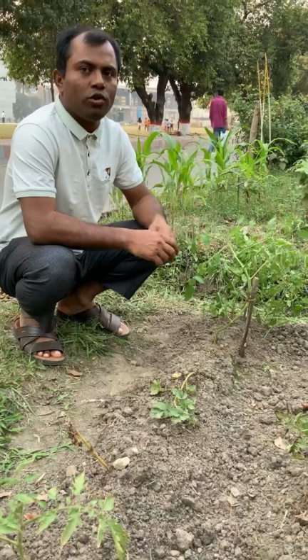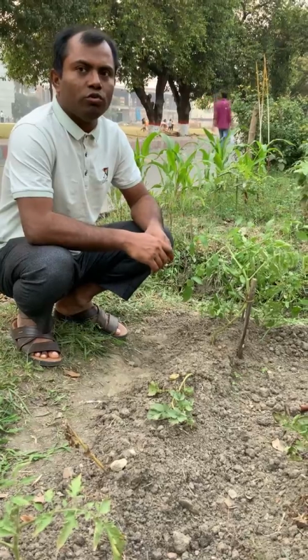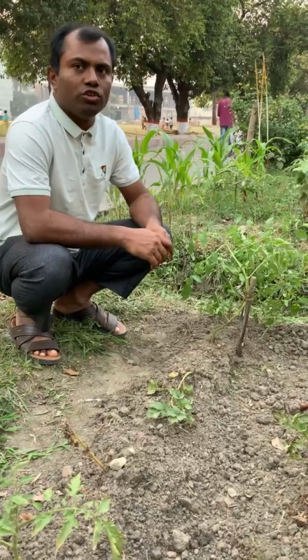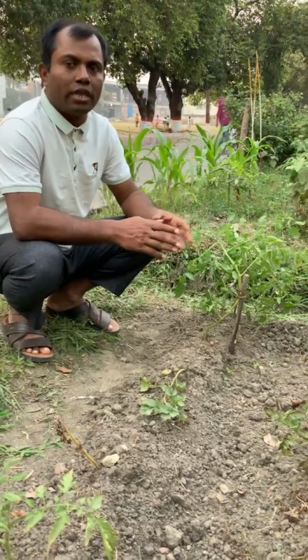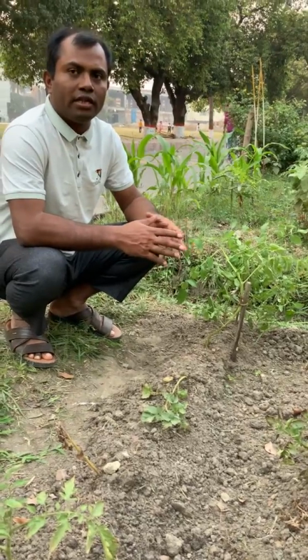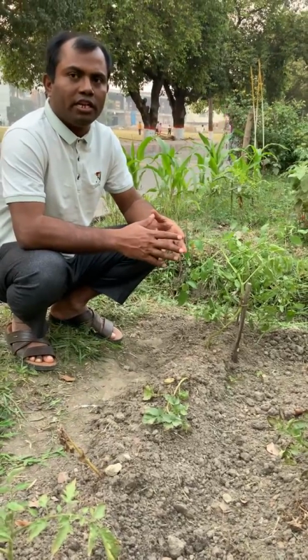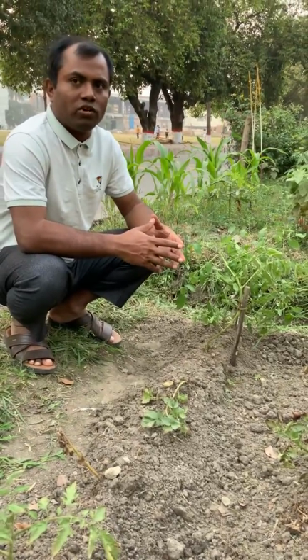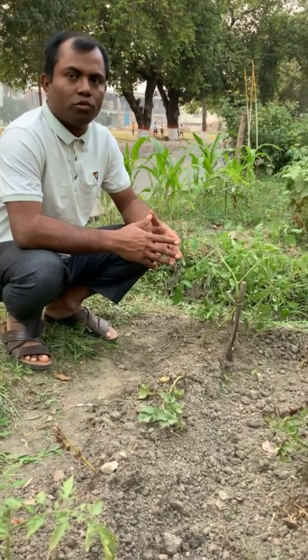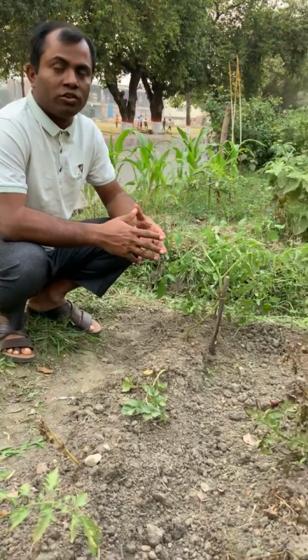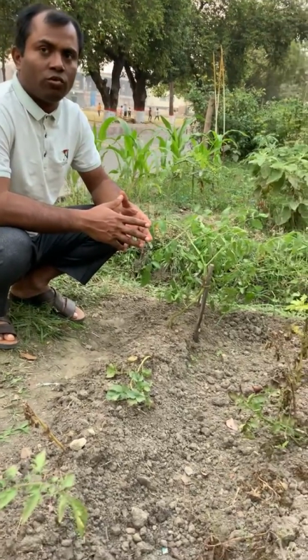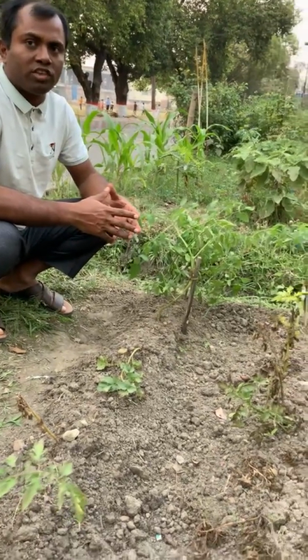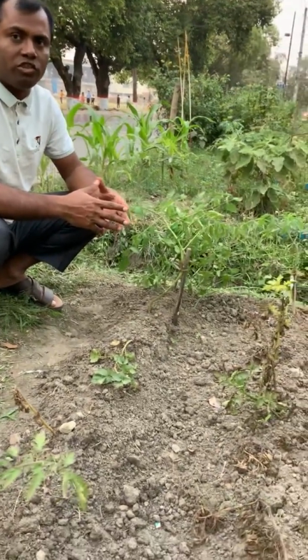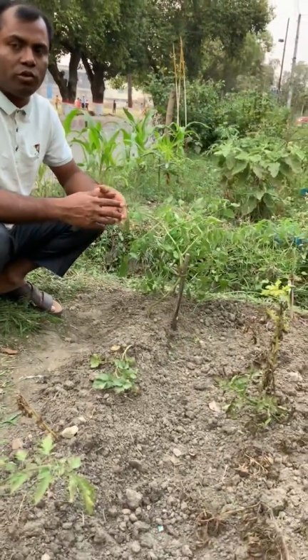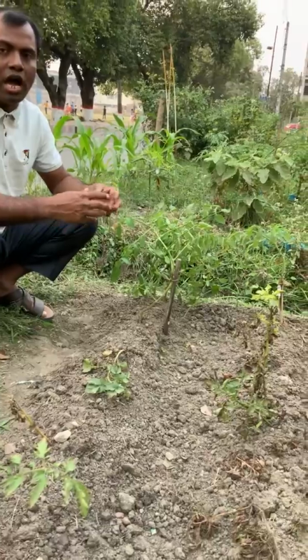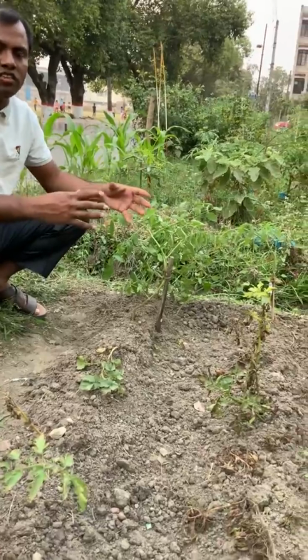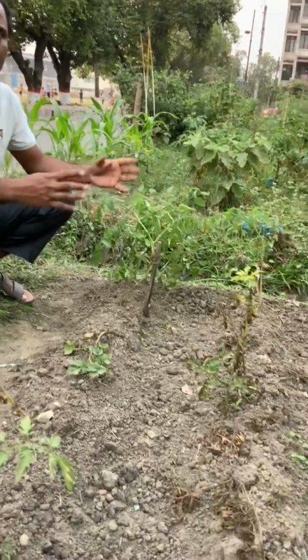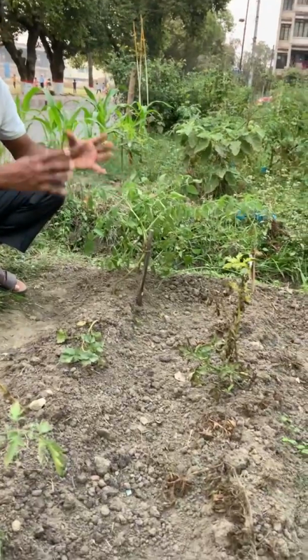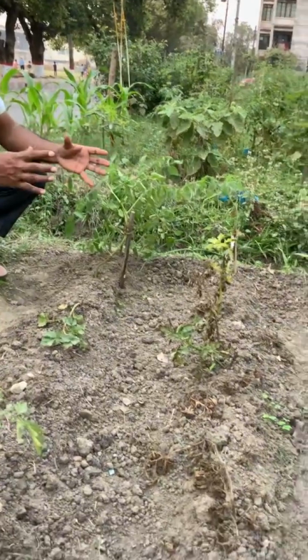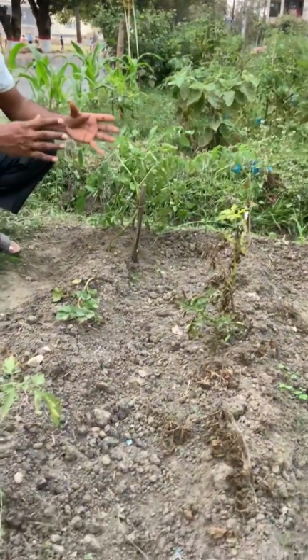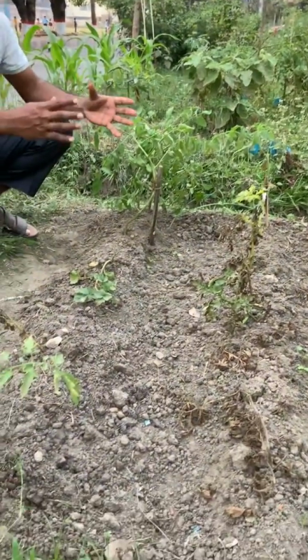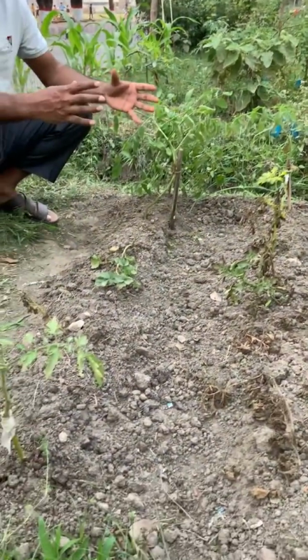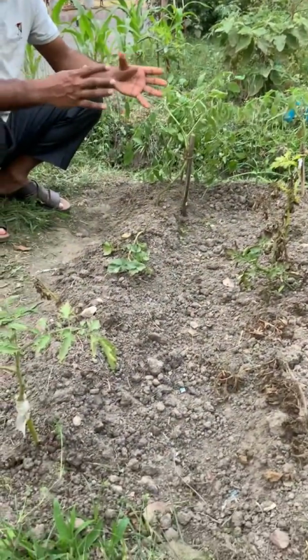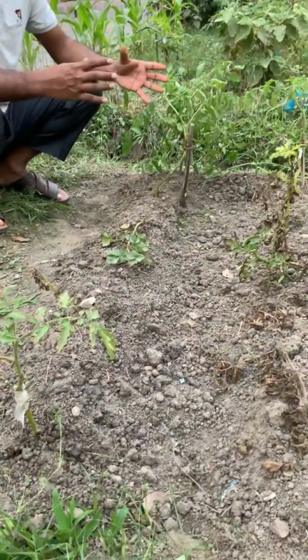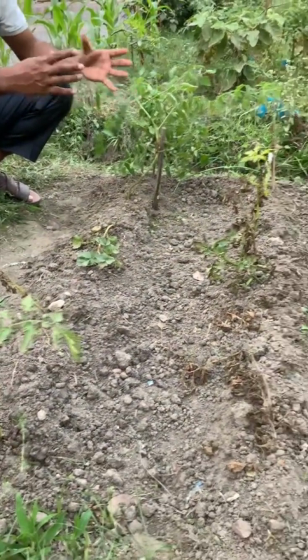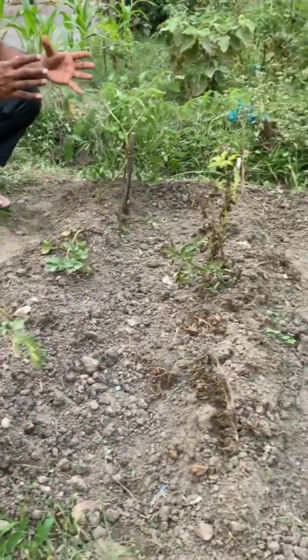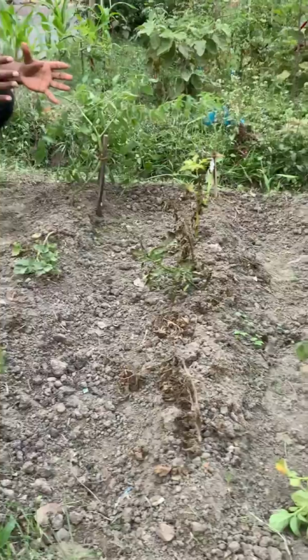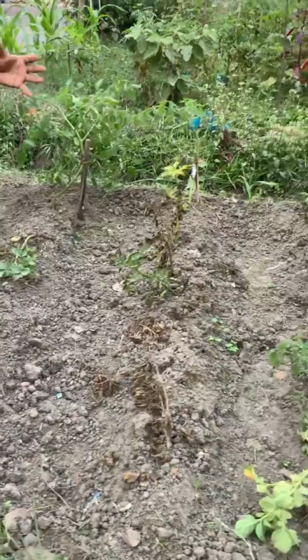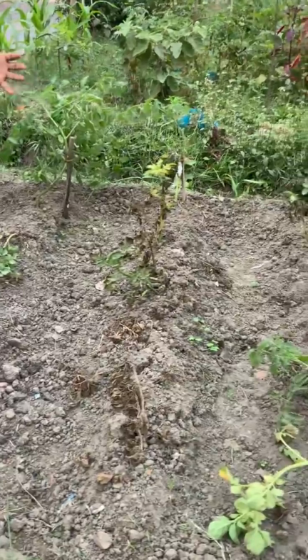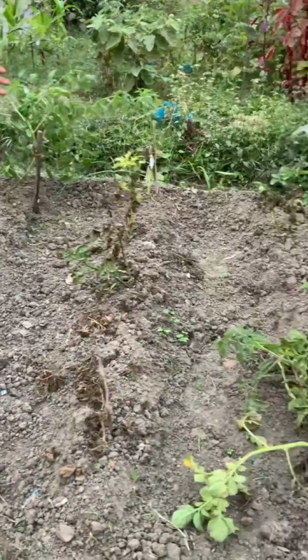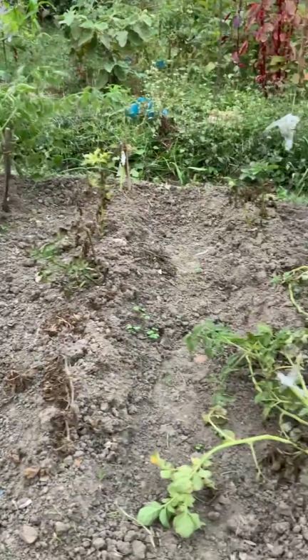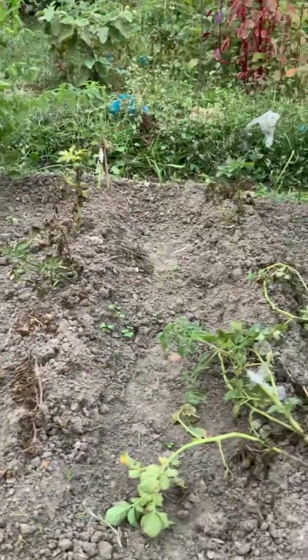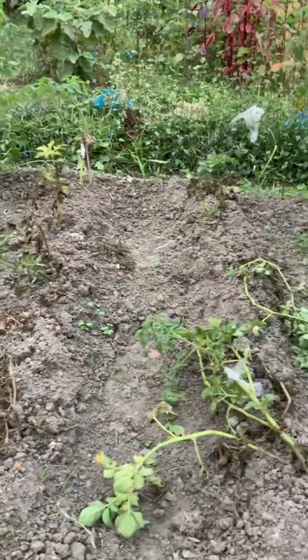Everyone knows that late blight disease was responsible for the Irish potato famine in the mid-19th century. It was caused by a fungal pathogen, Phytophthora infestans.